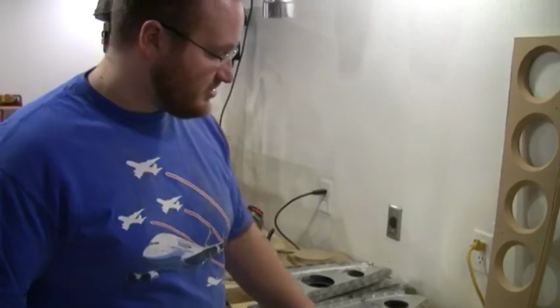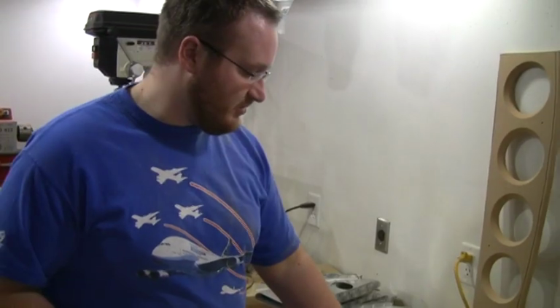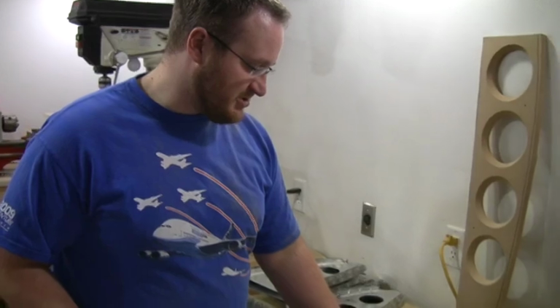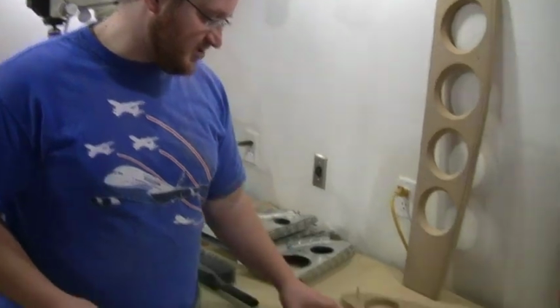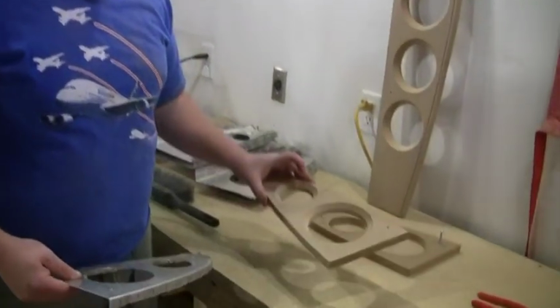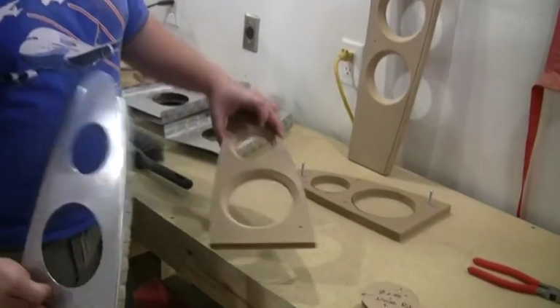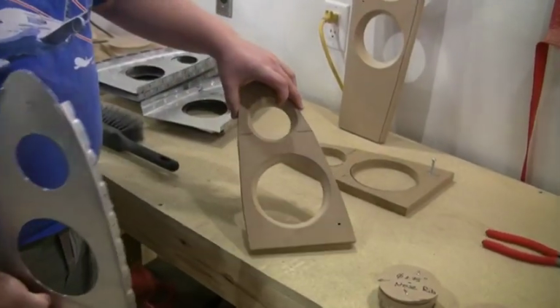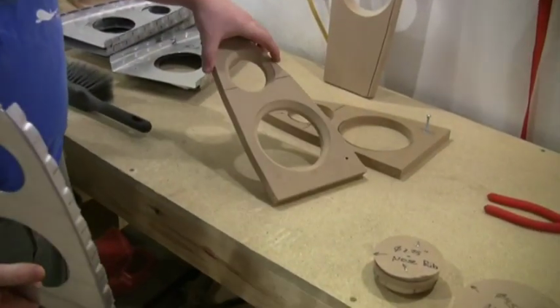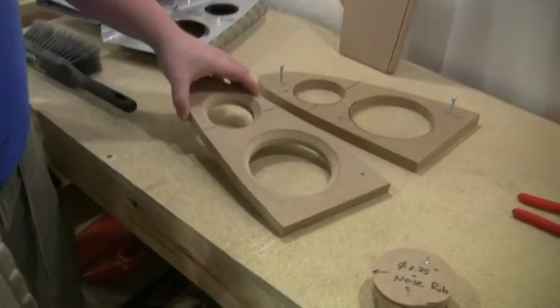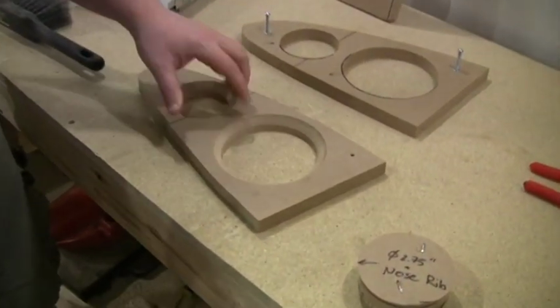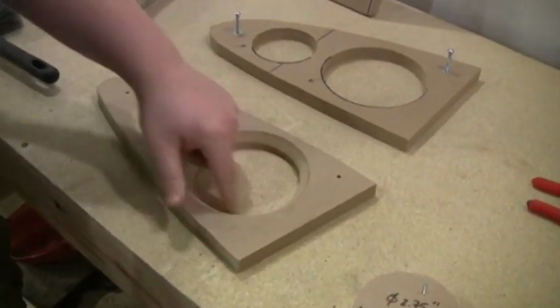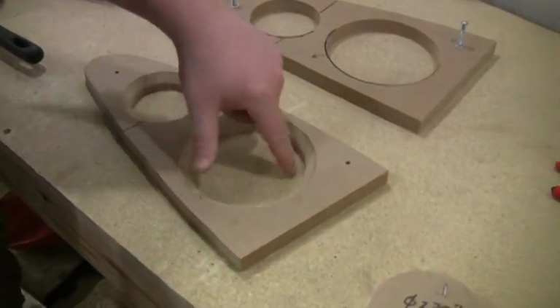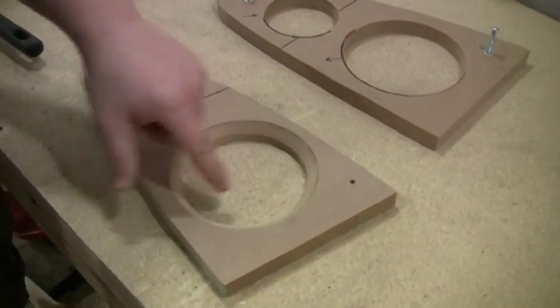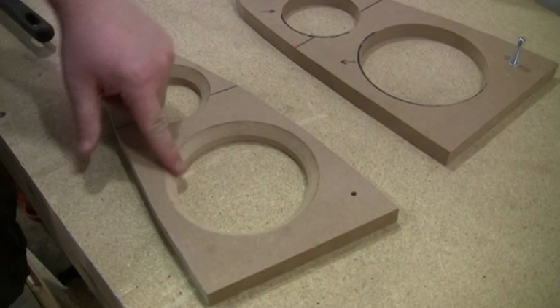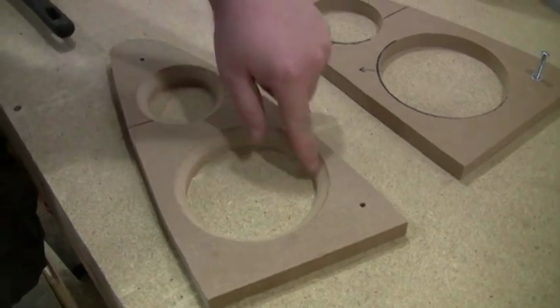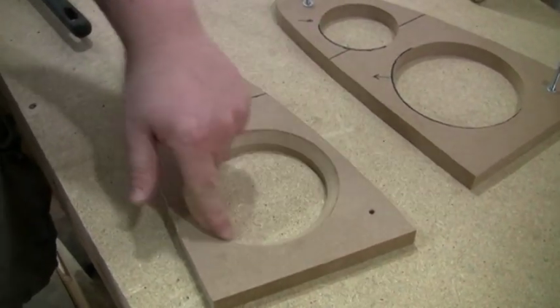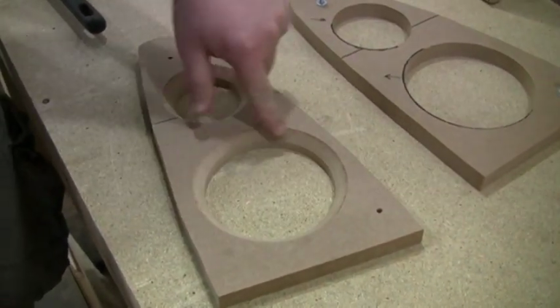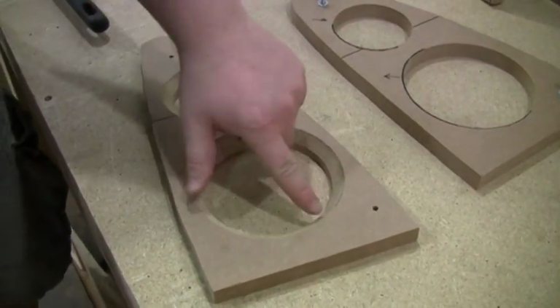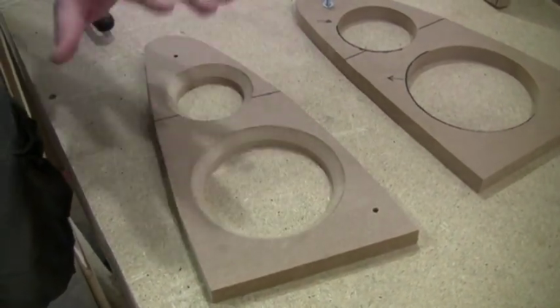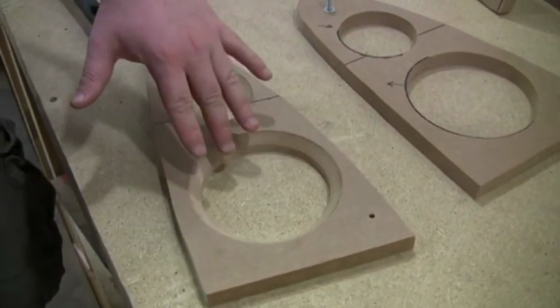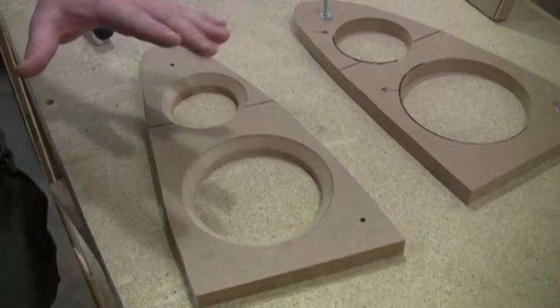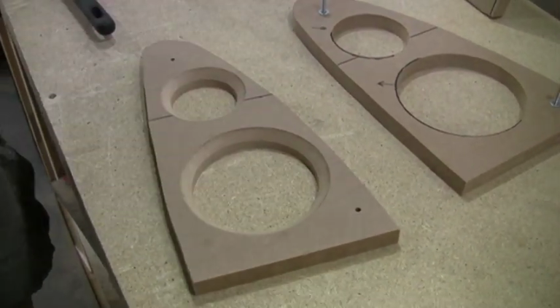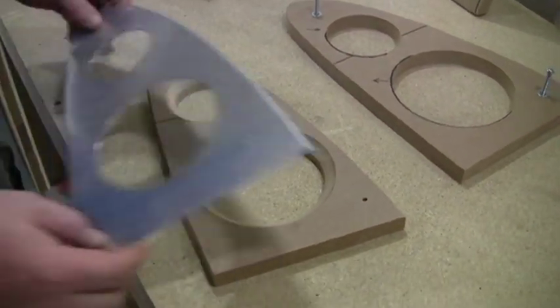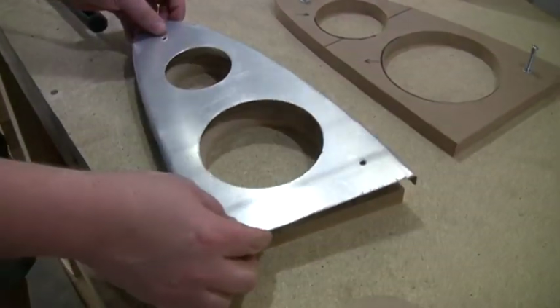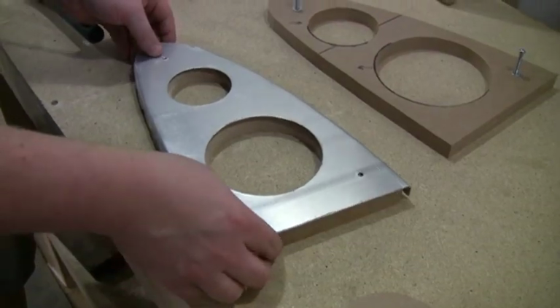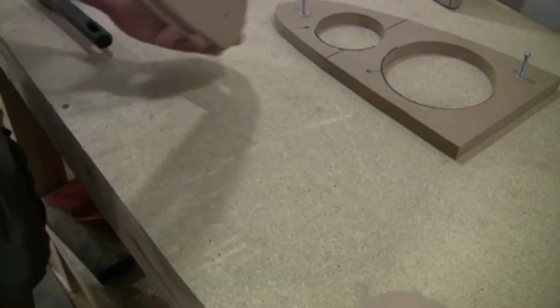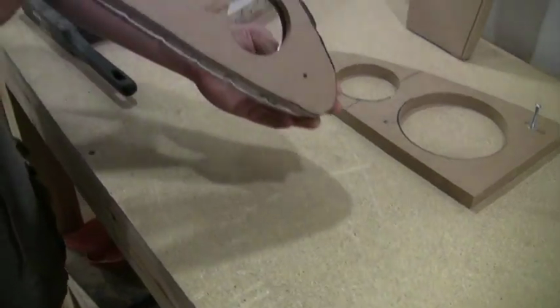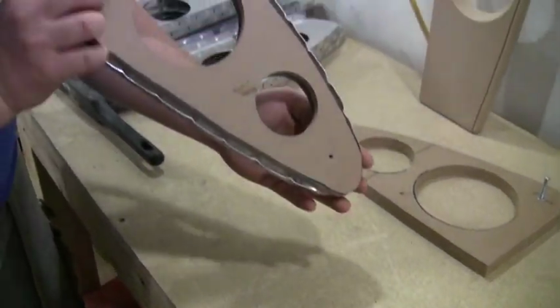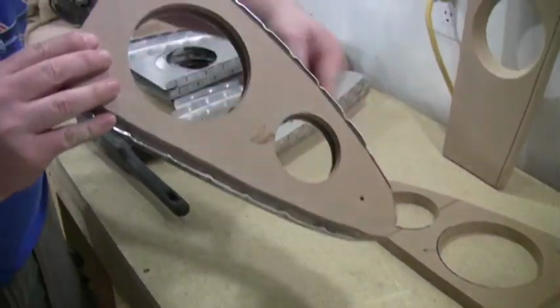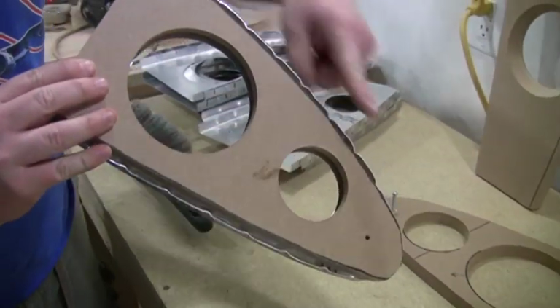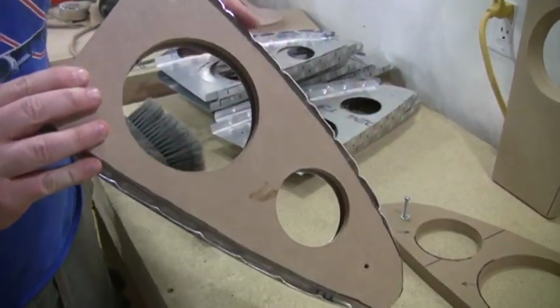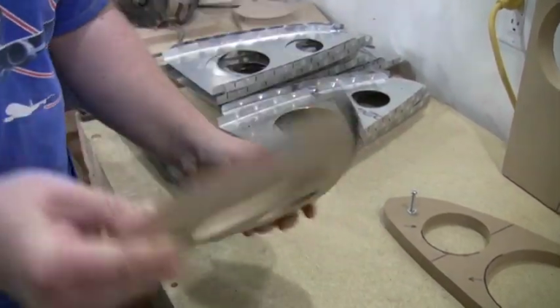To do that we made special flanging dies. We've got a female part, which is just a lightning hole with a 45-degree chamfer on it. That 45-degree allows for spring back. It fits inside our edge flanges.